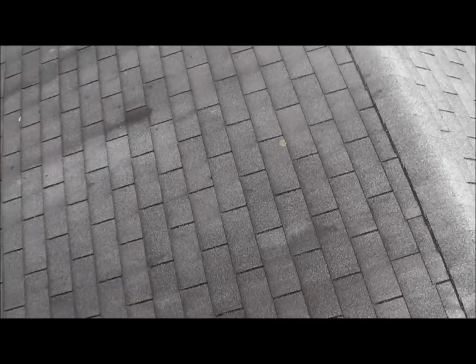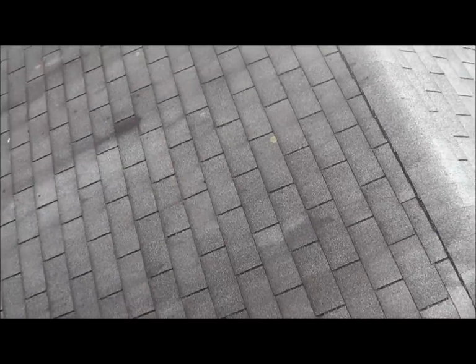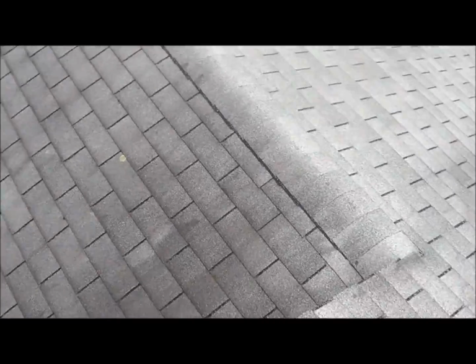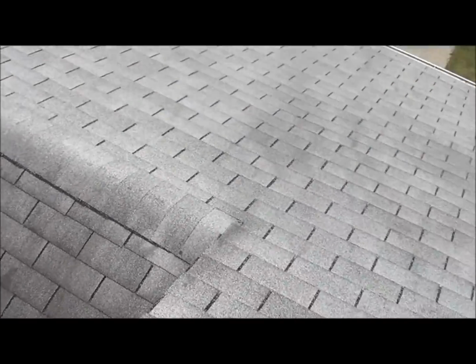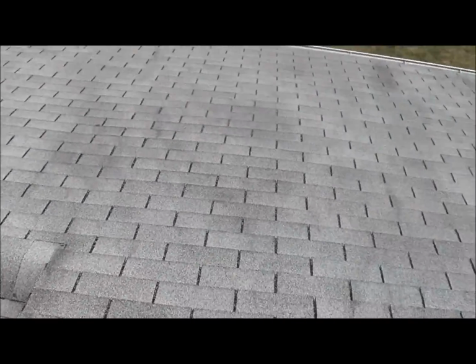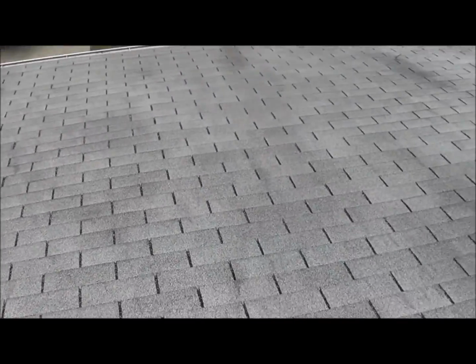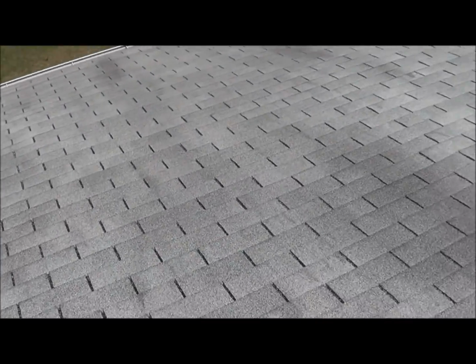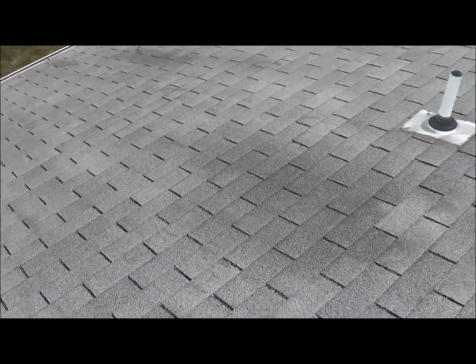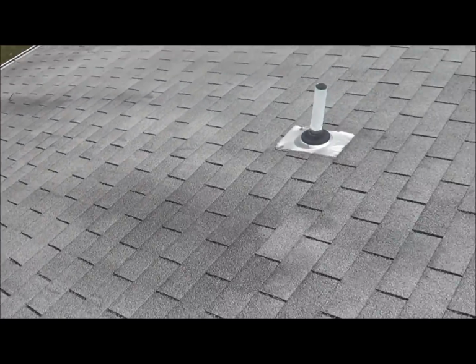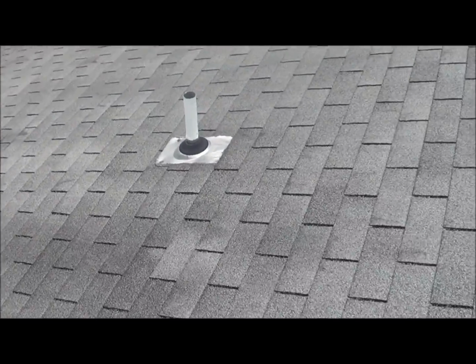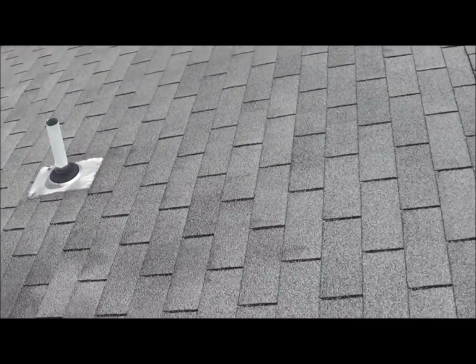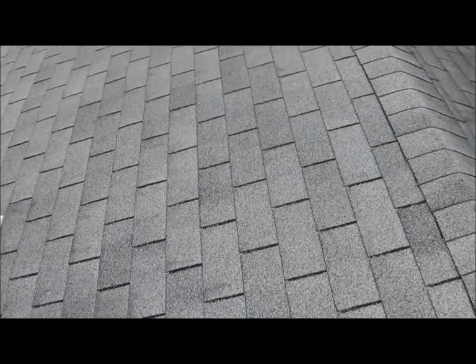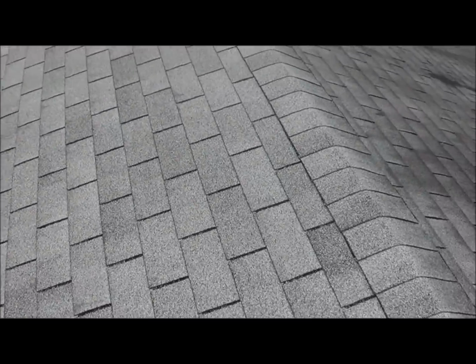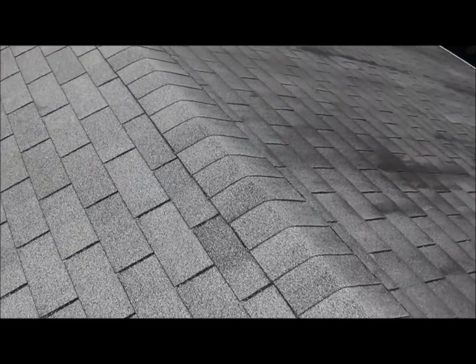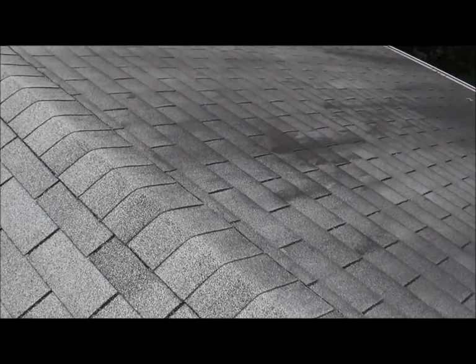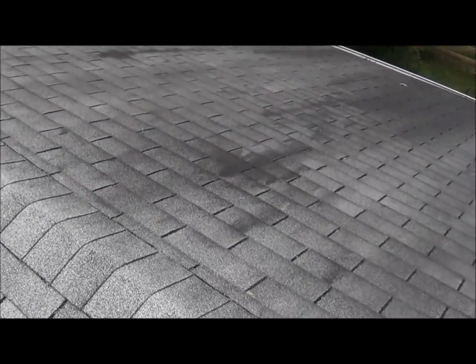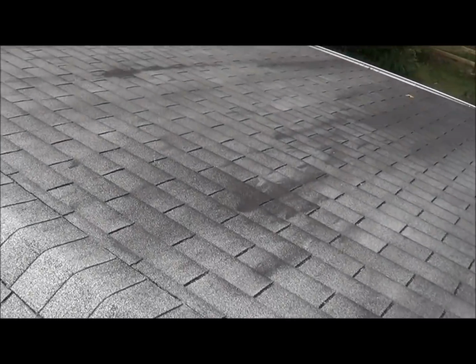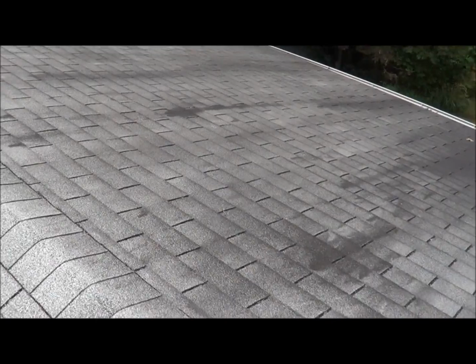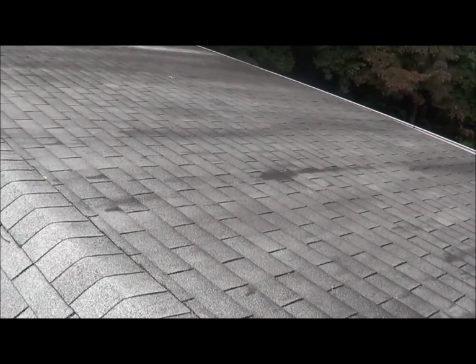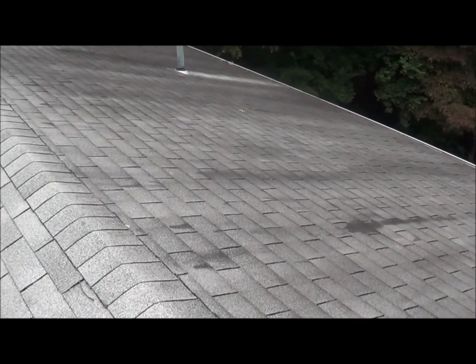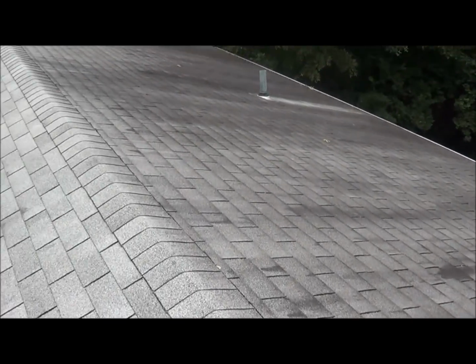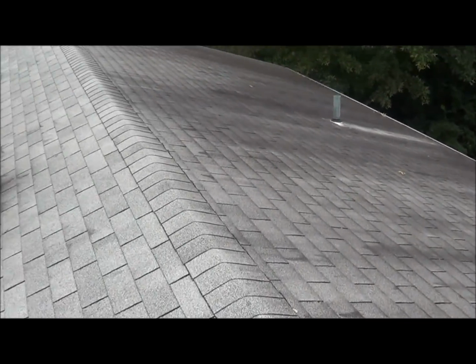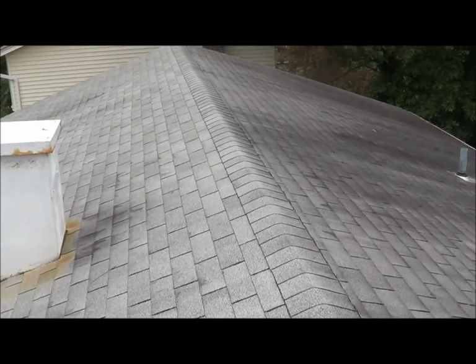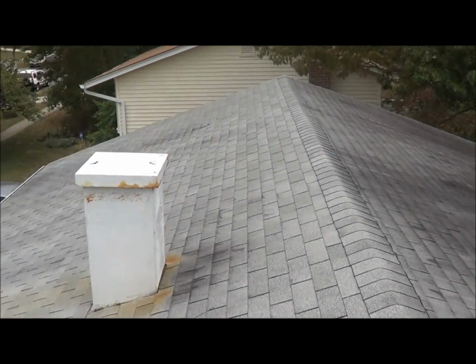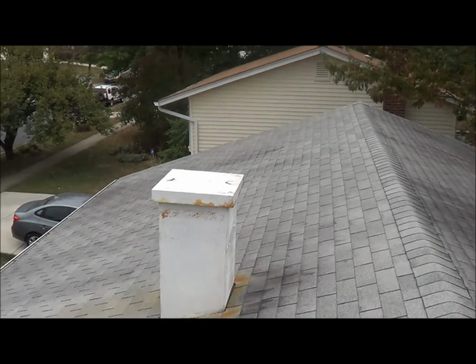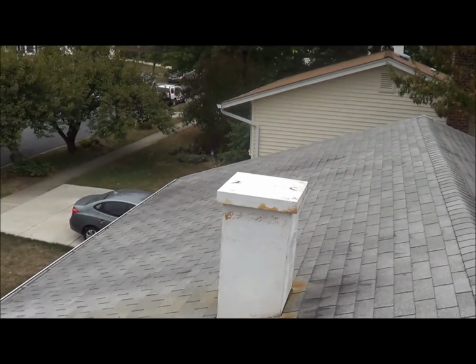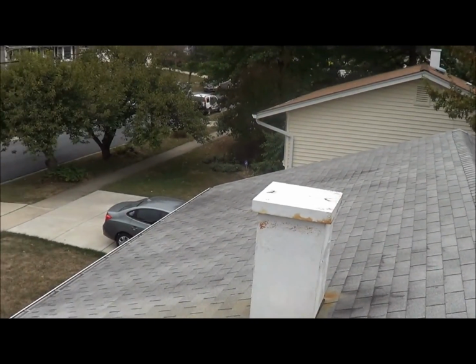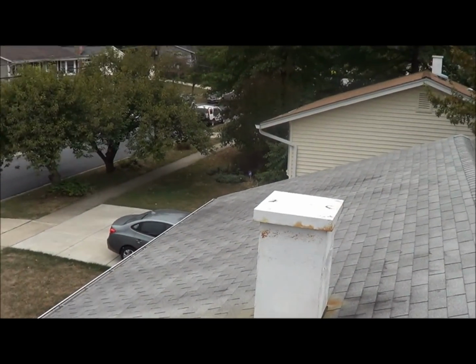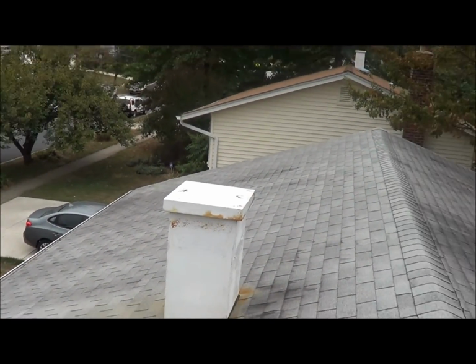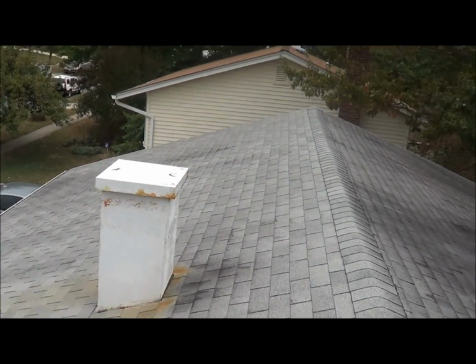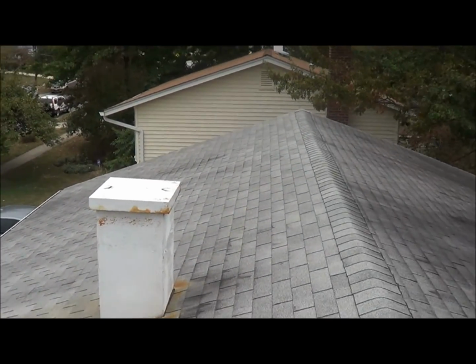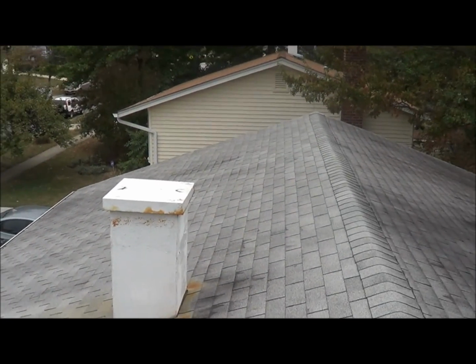She wants architectural, probably a light color. And we also need to paint the chimney.